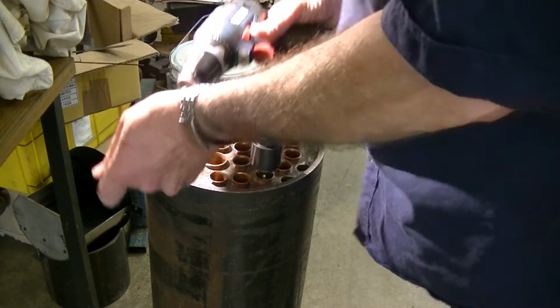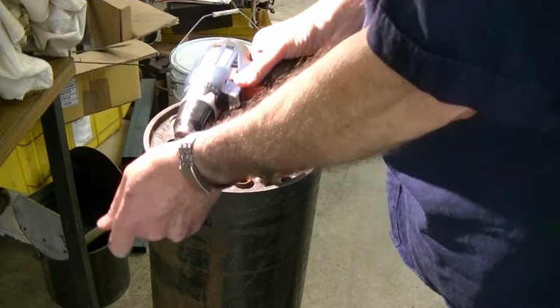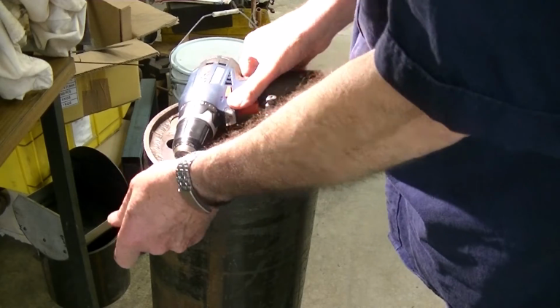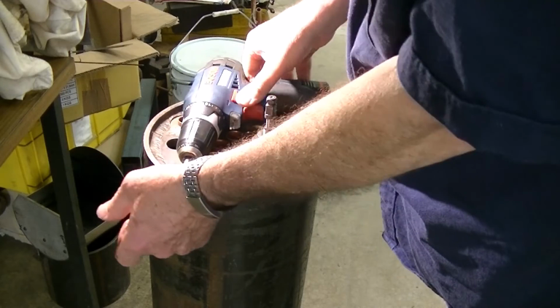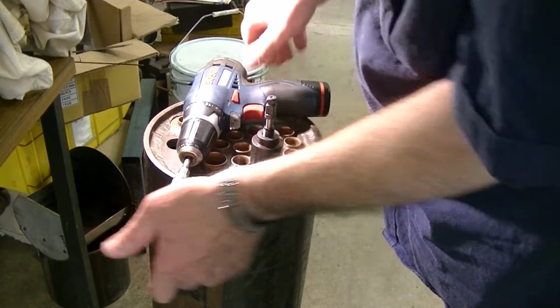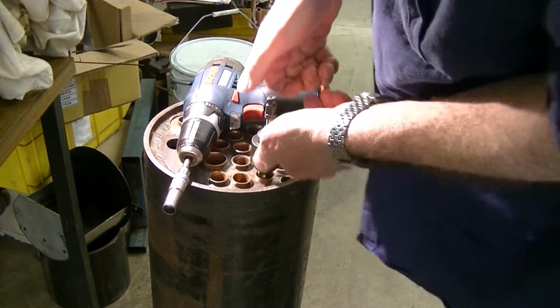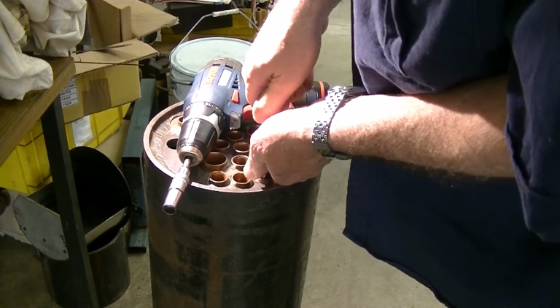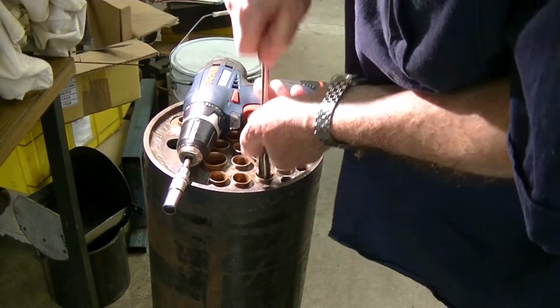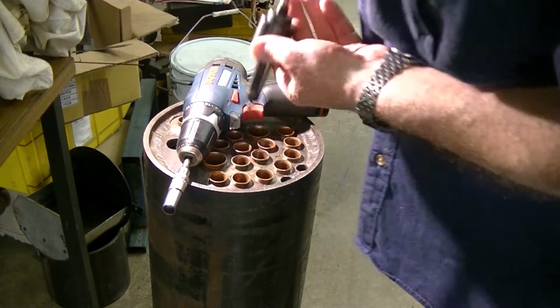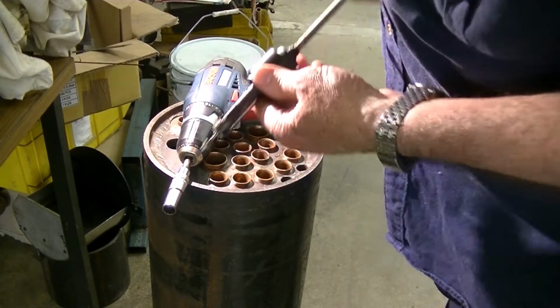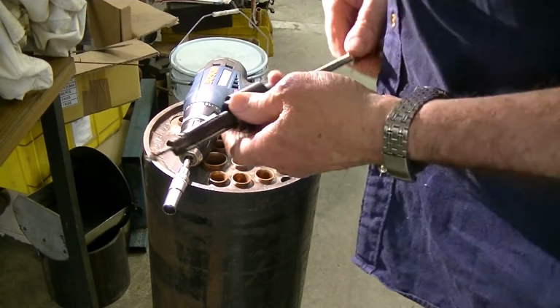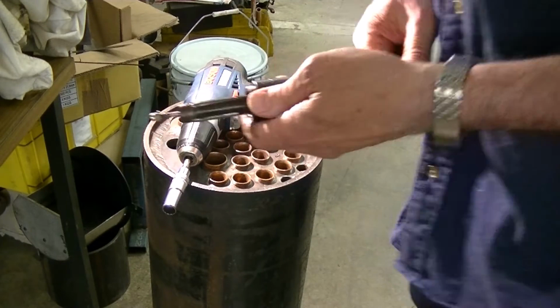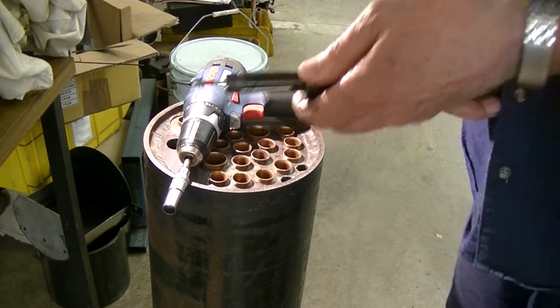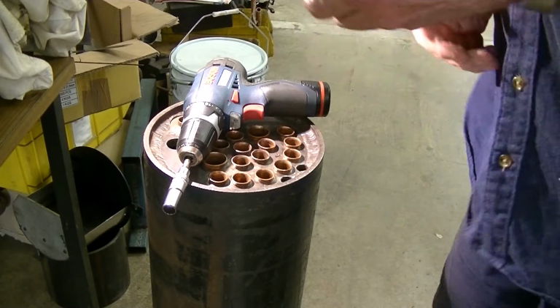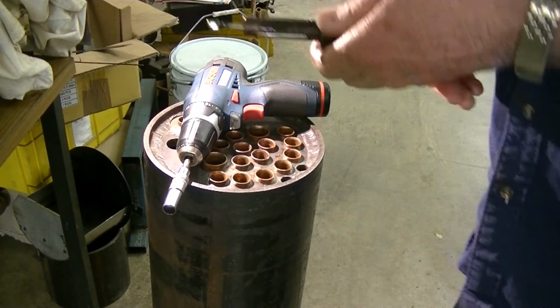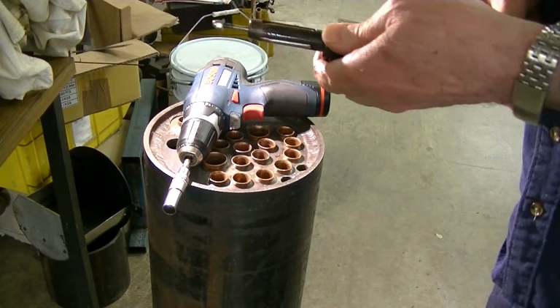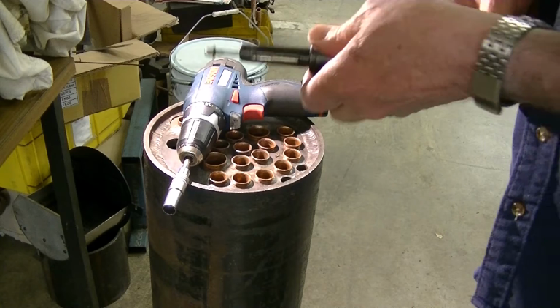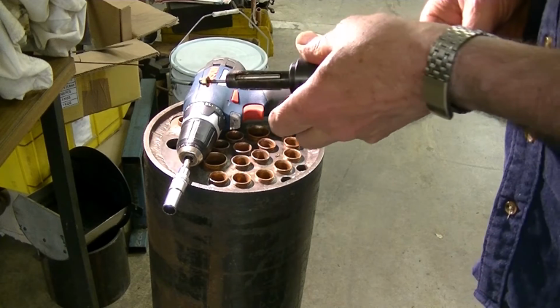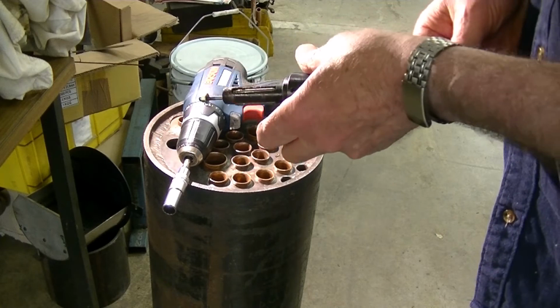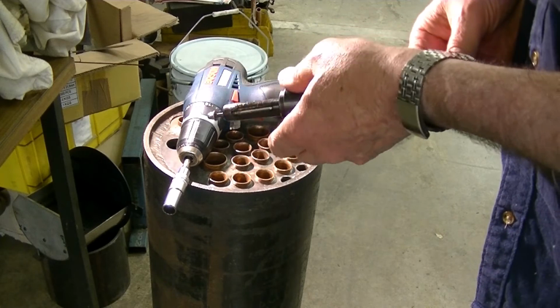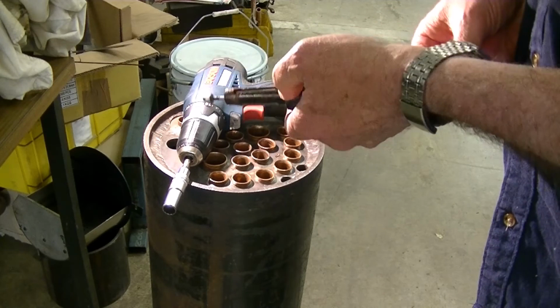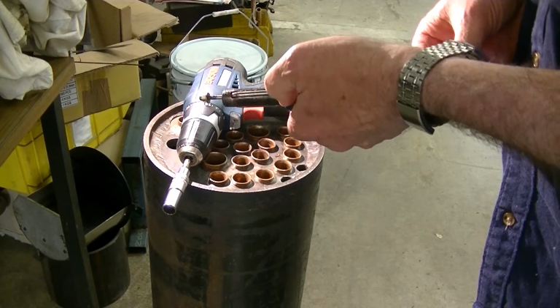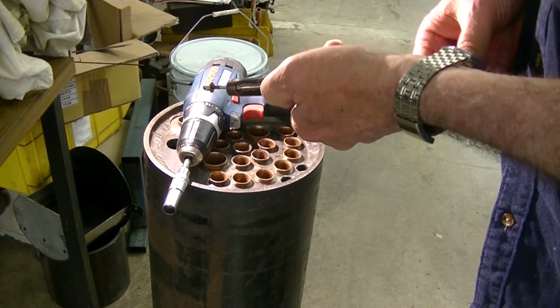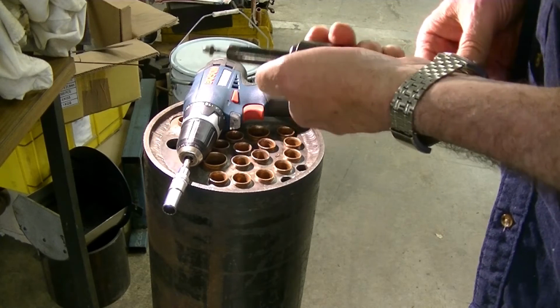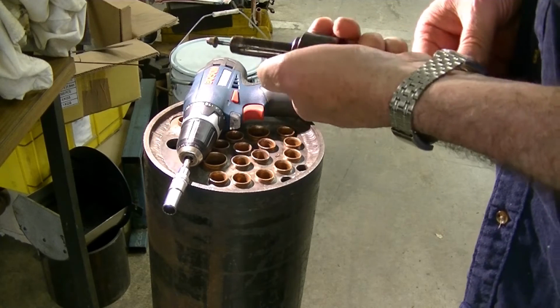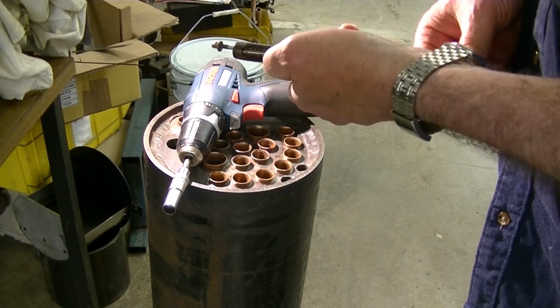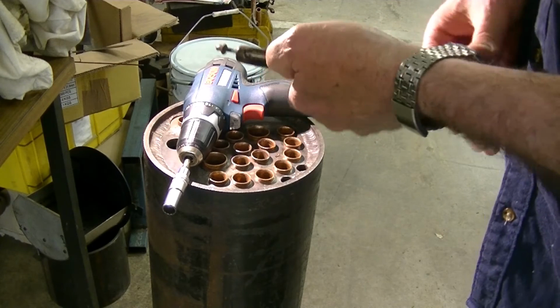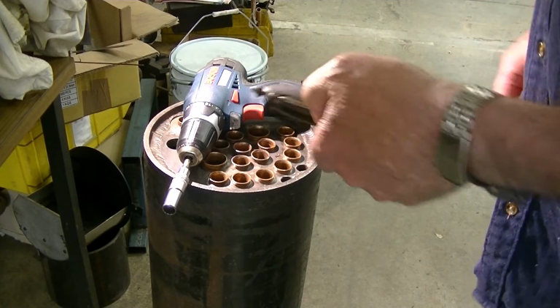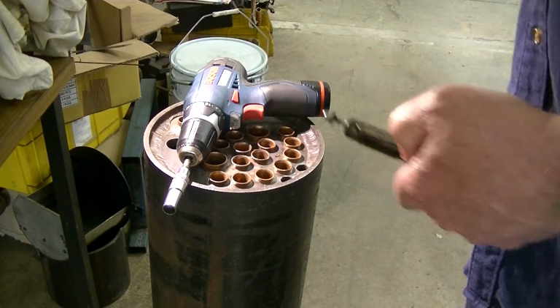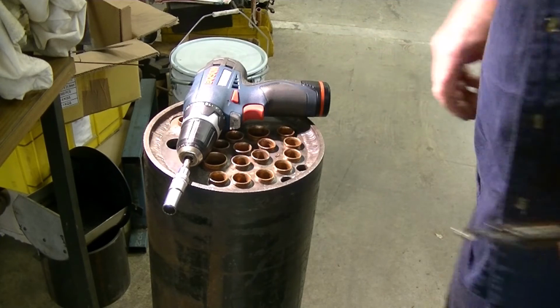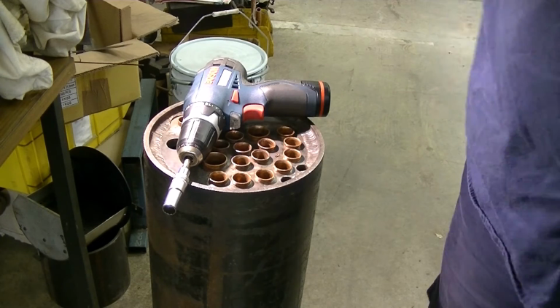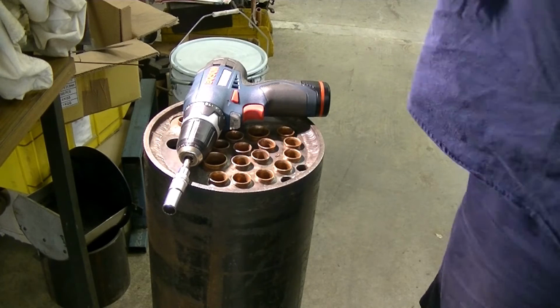Now it's time to clean the expander. We're picking up quite a bit of copper on the rollers and in the body, so I'll clean it out between the passes. Back soon.